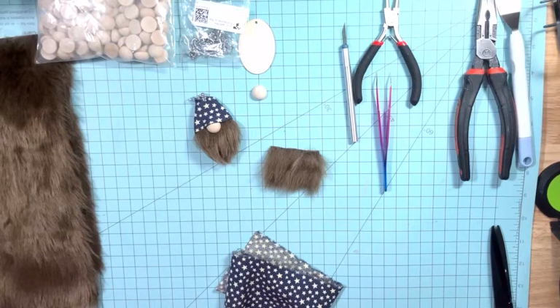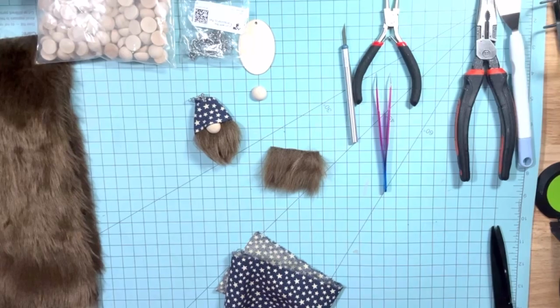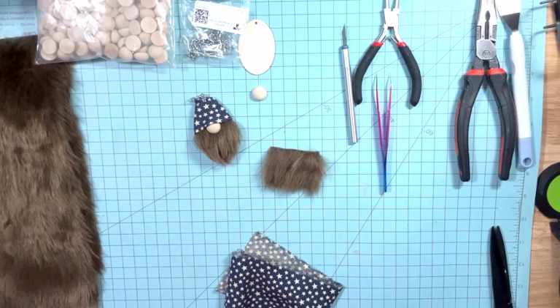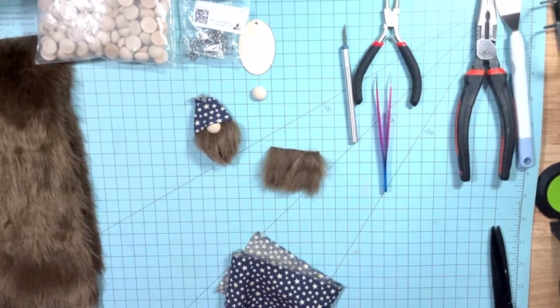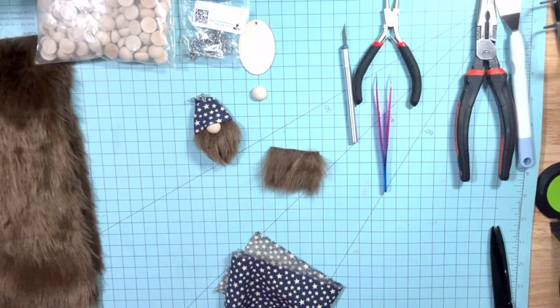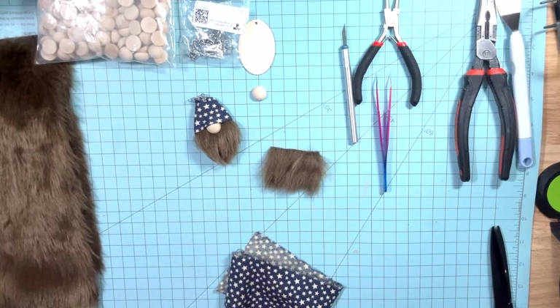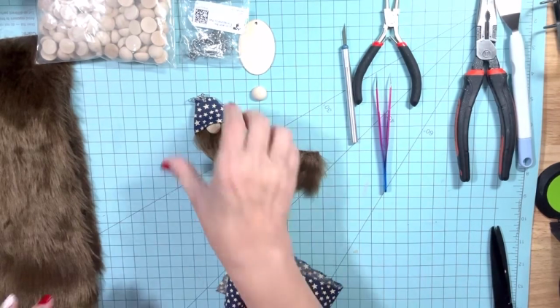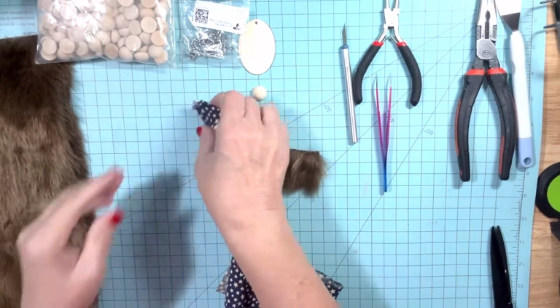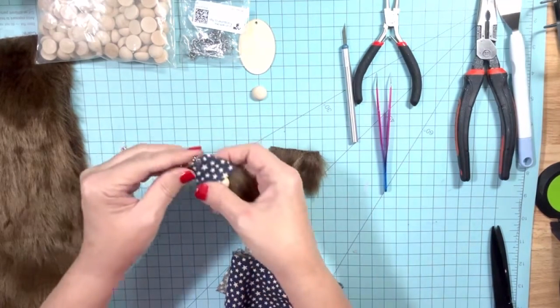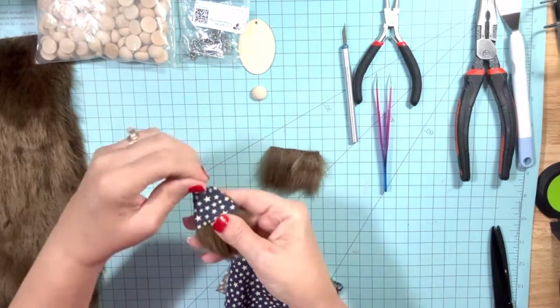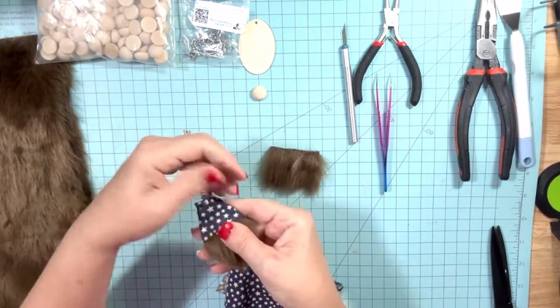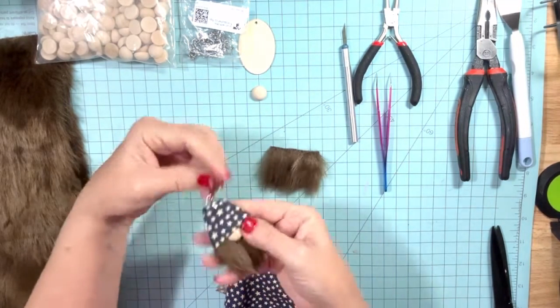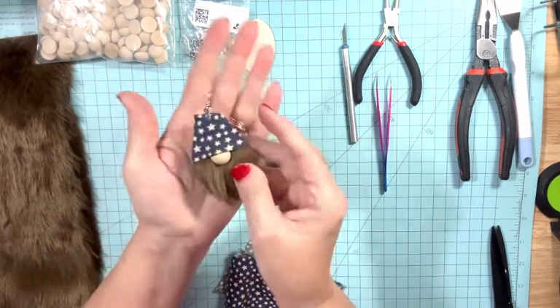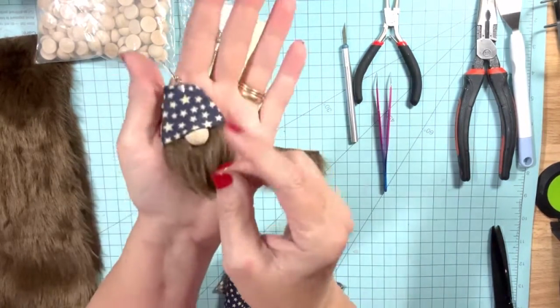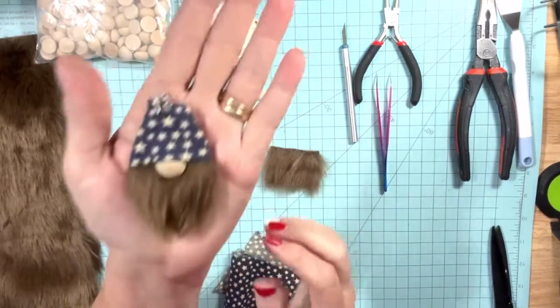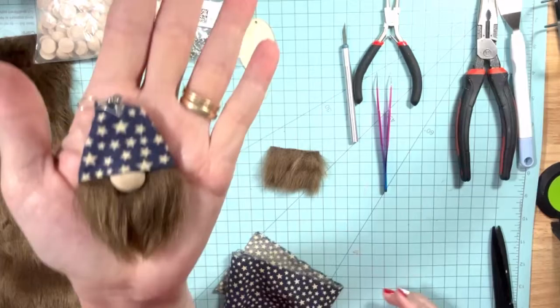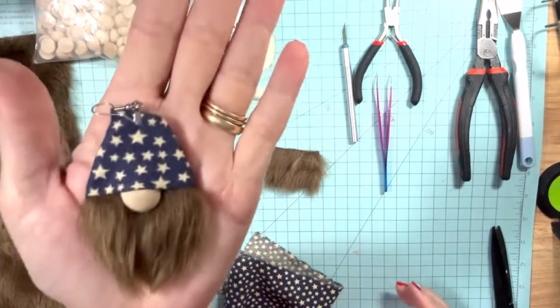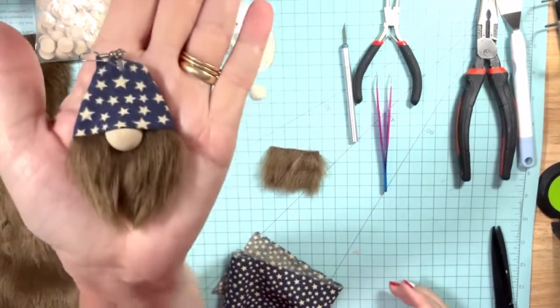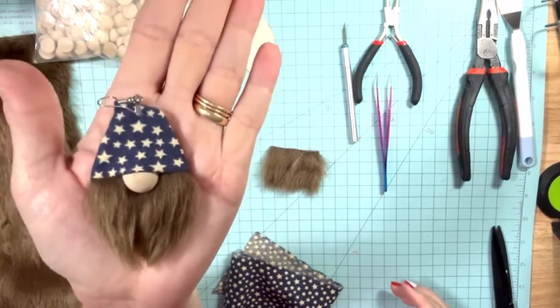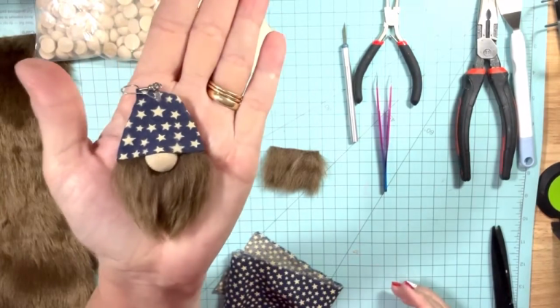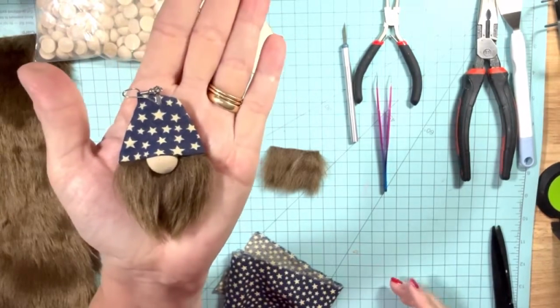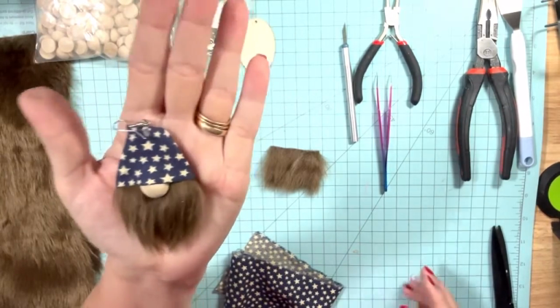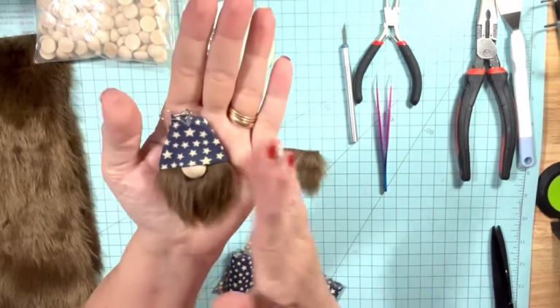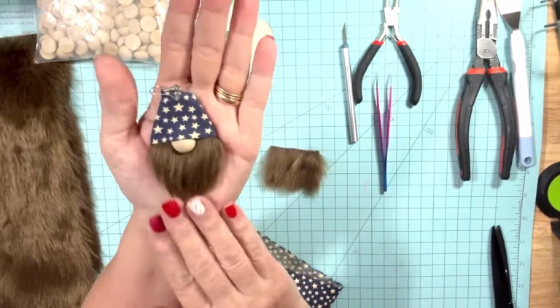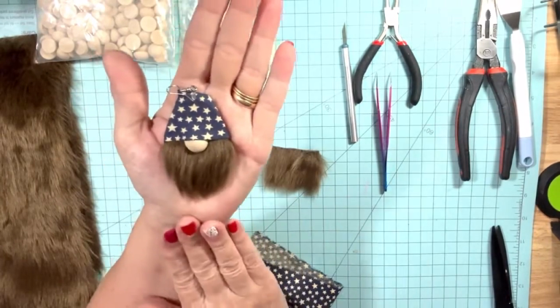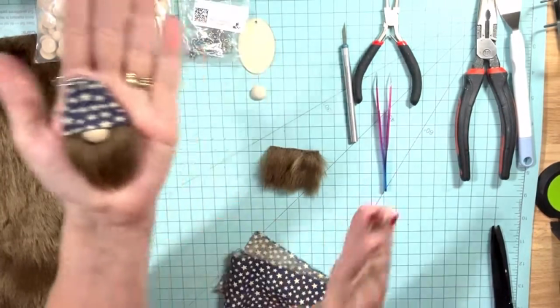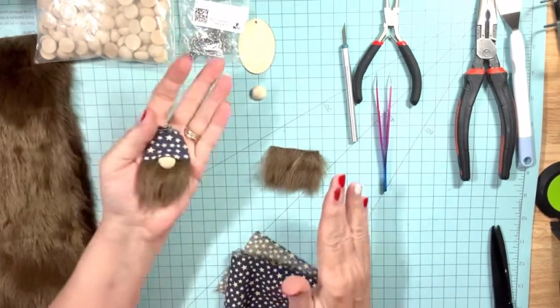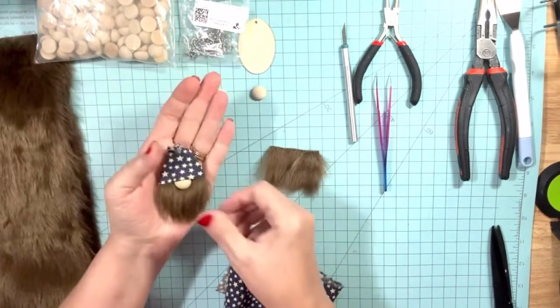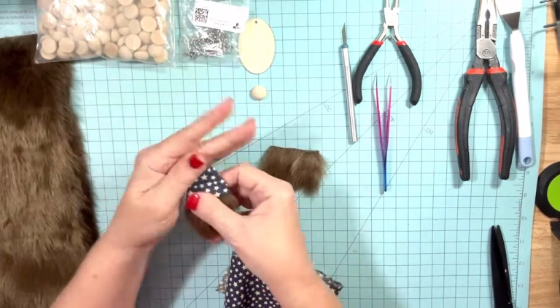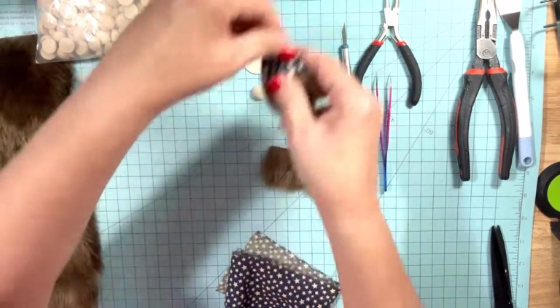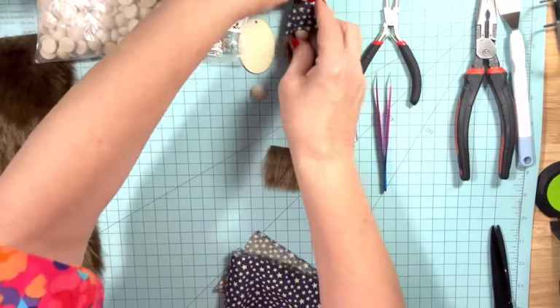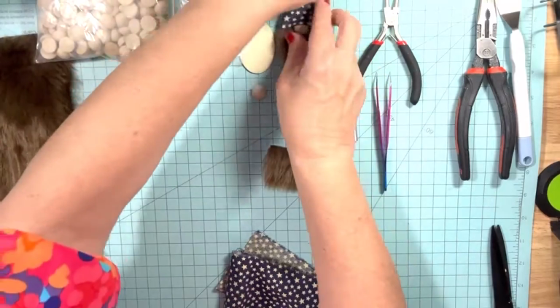Hey y'all, Taylor by Debbie here. This week I'm going to show you how you can make these adorable gnome earrings. I've got this one made and I'm going to make another one to match it.